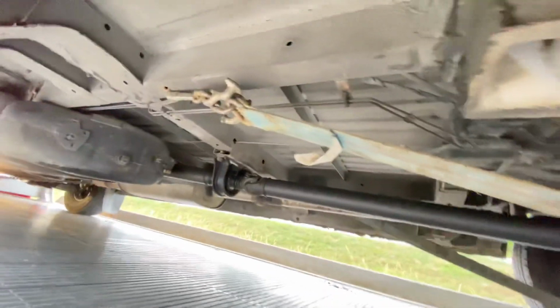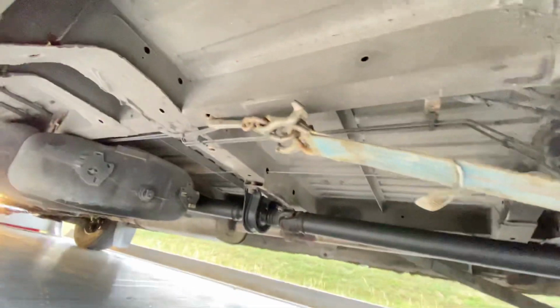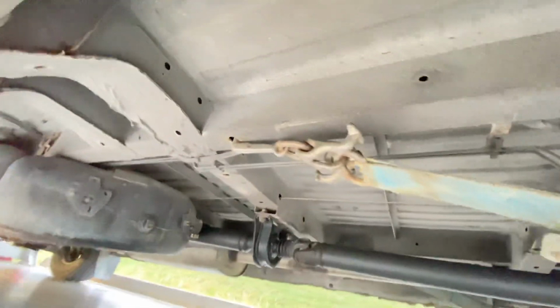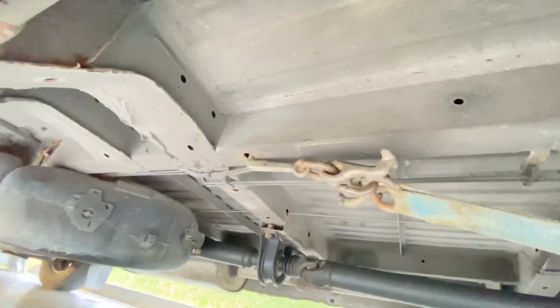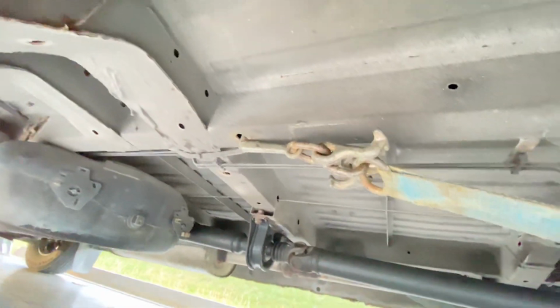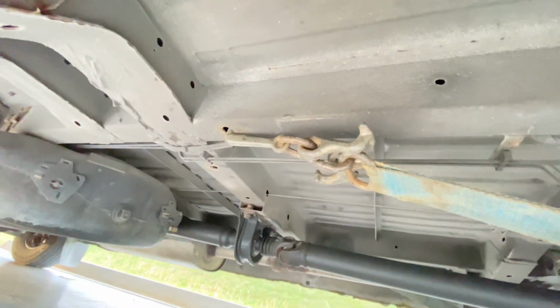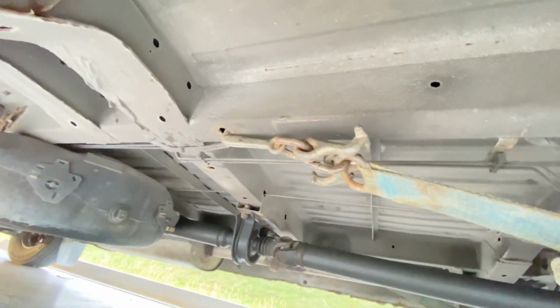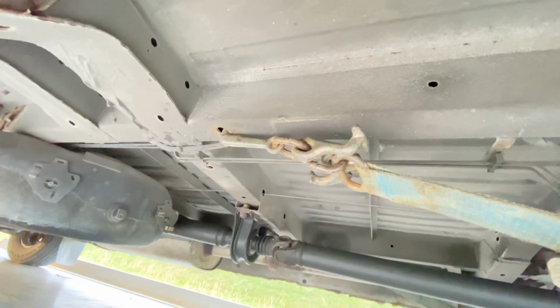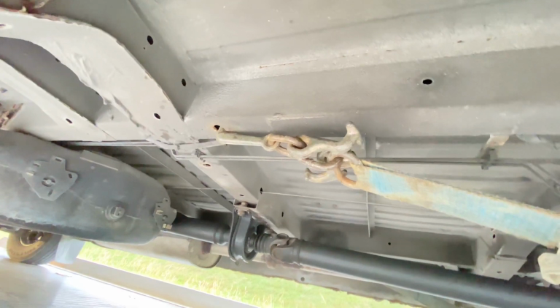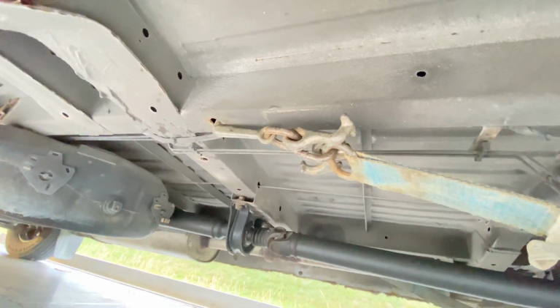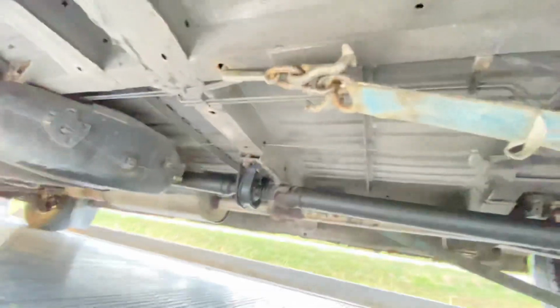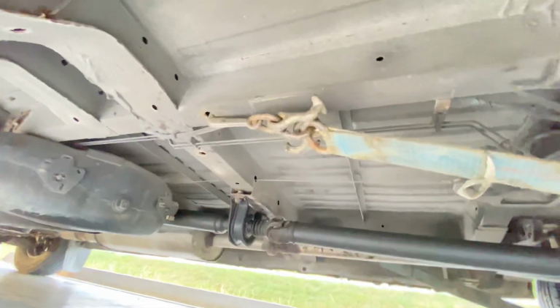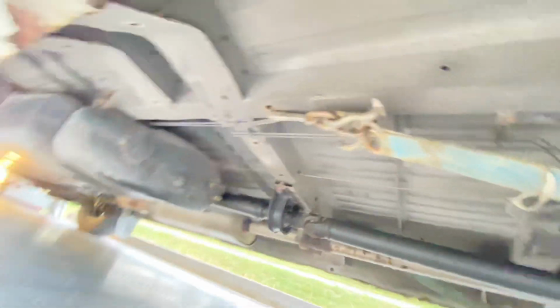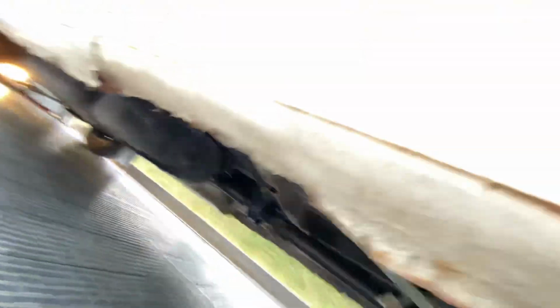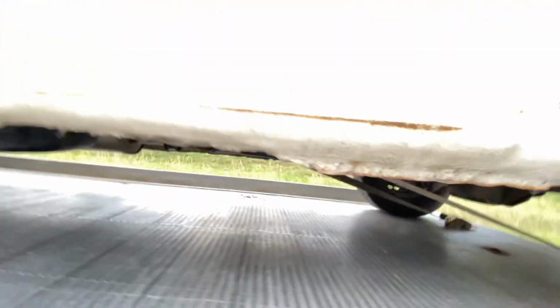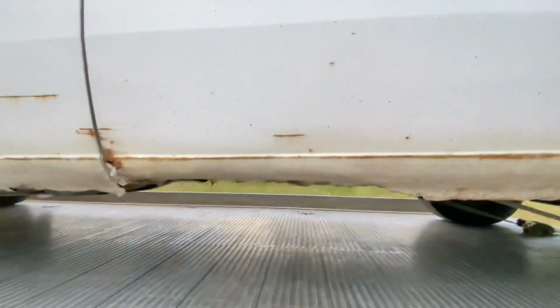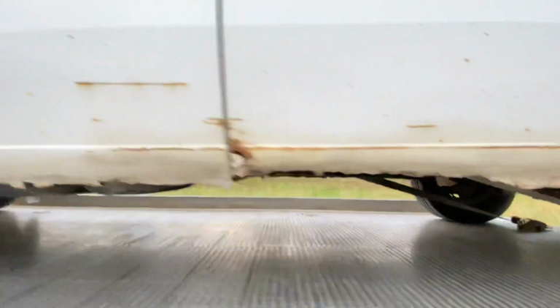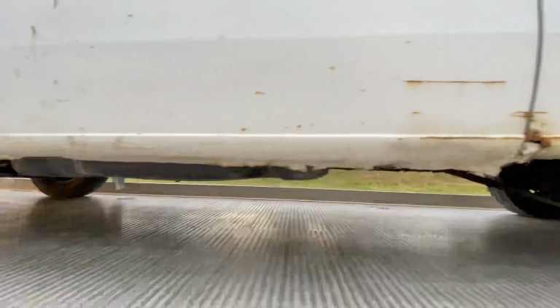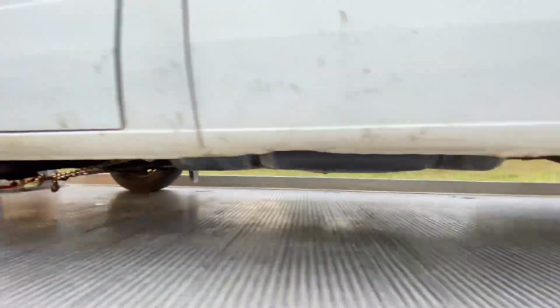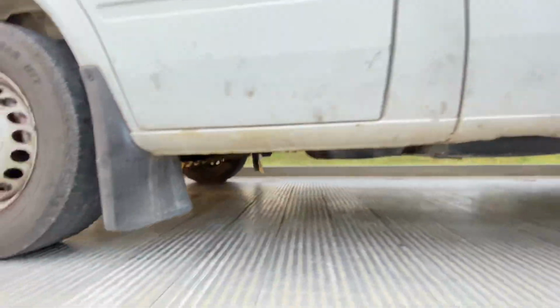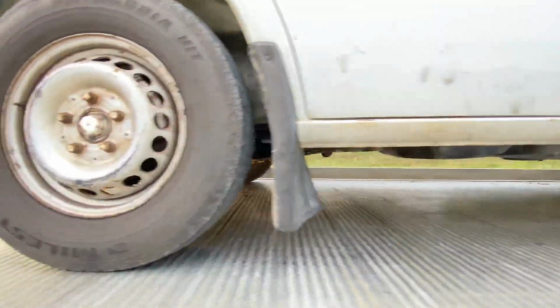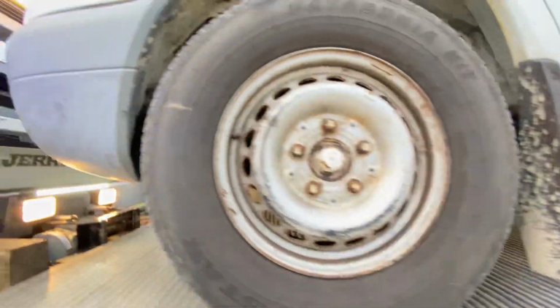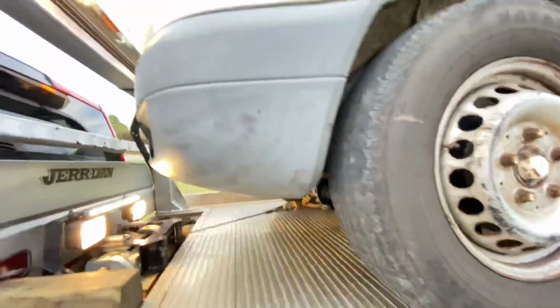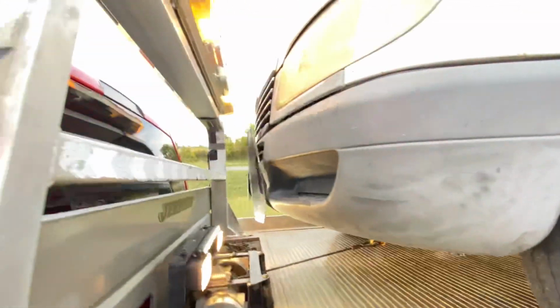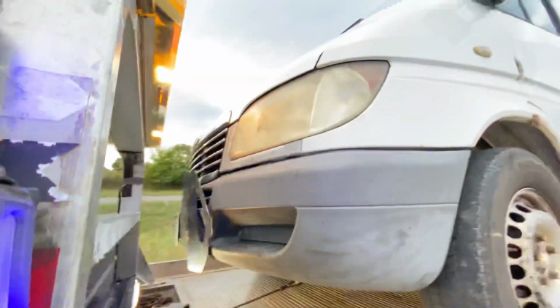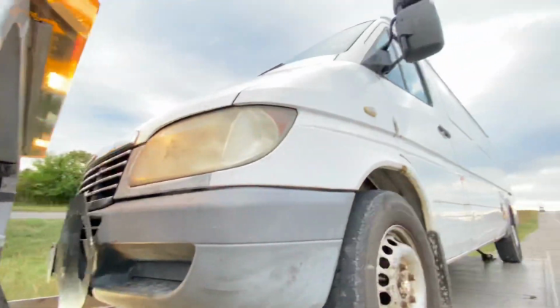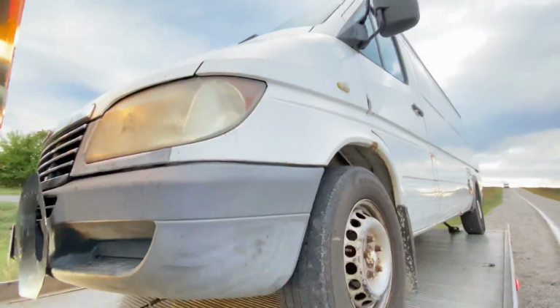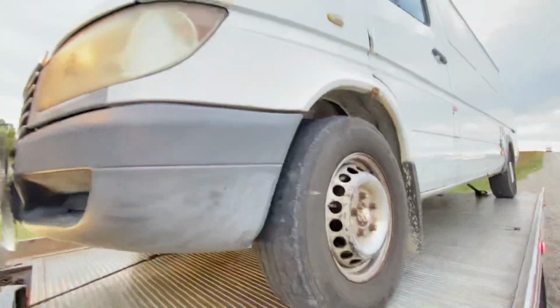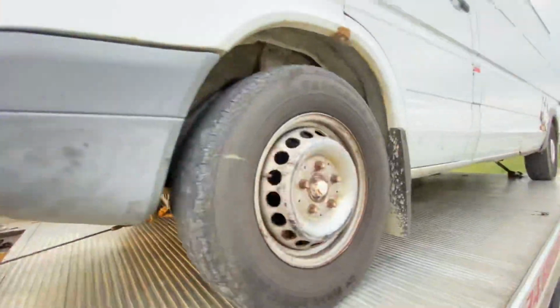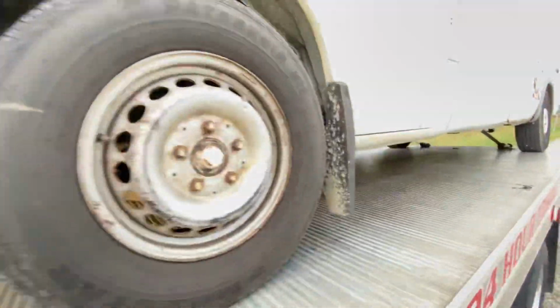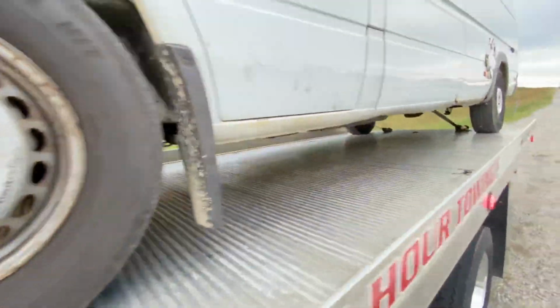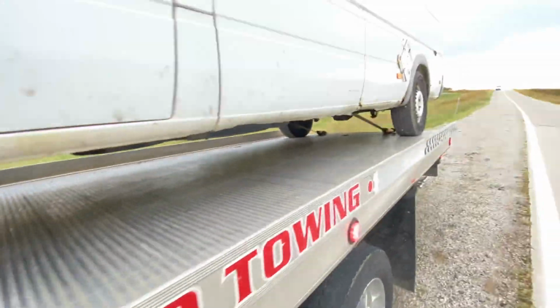As far as this one, where I strapped it down, it looks like there are a couple of anchor points right there, straight into the frame. It's a very, very strong, sturdy frame. We went ahead and hooked it up there, and that's how much room I've got in the front from that big bad boy right there.